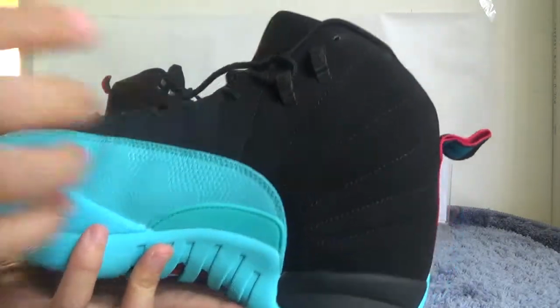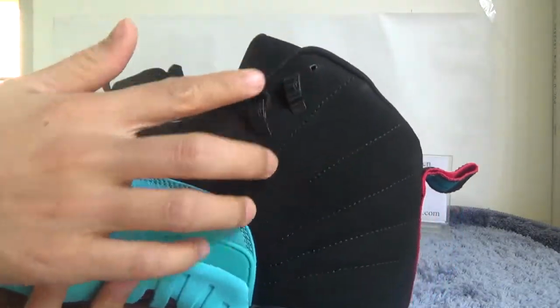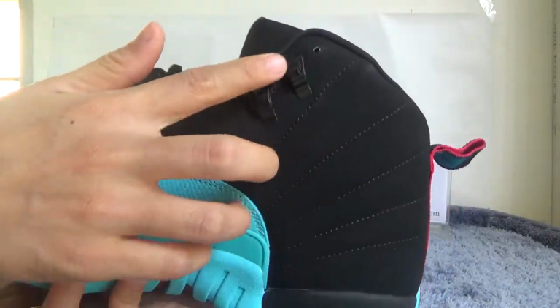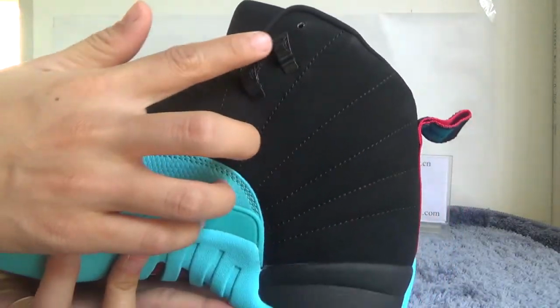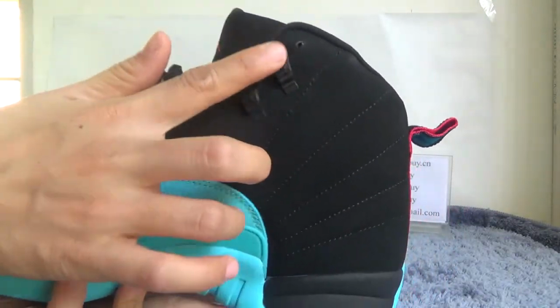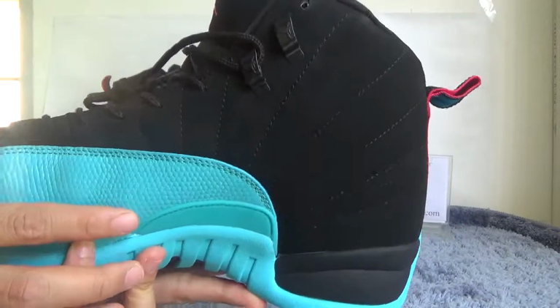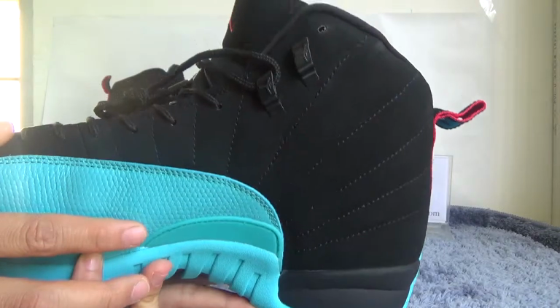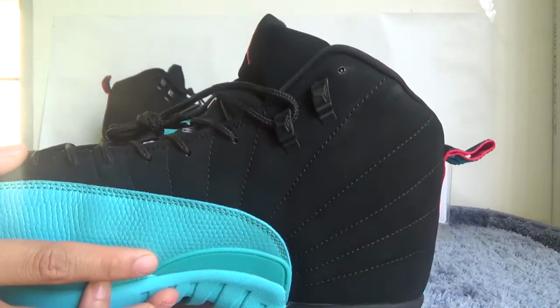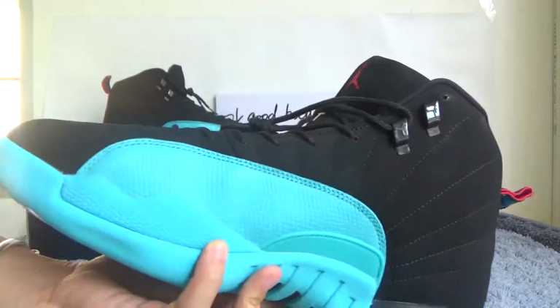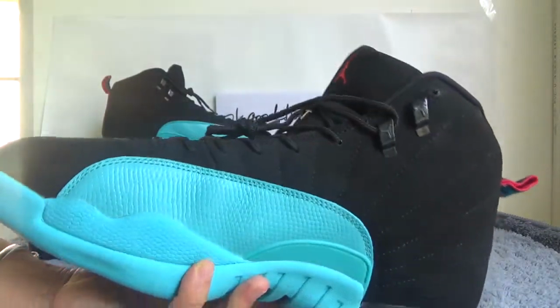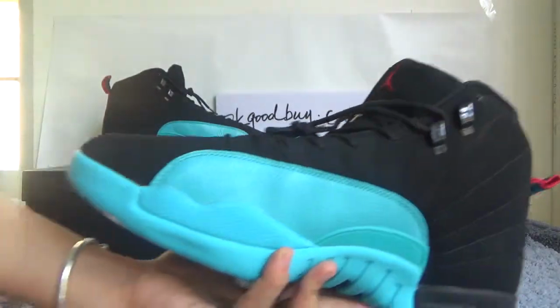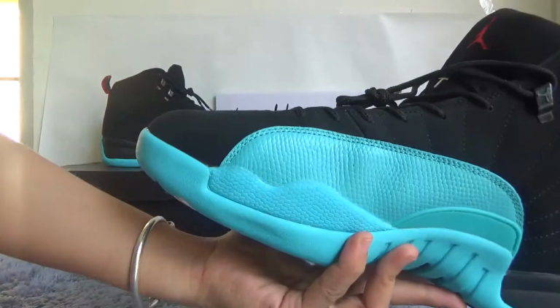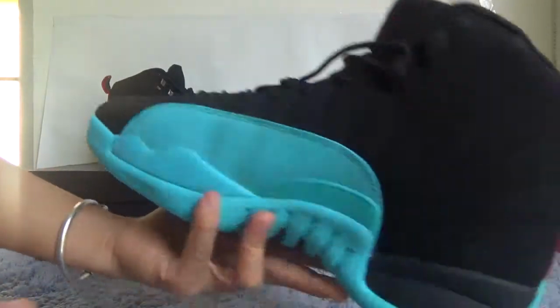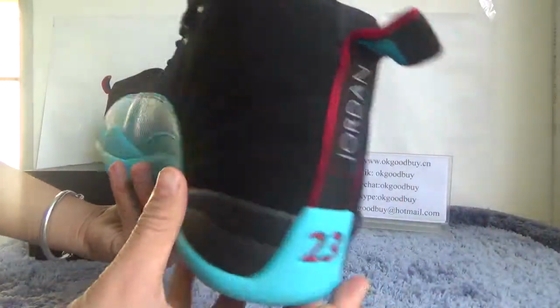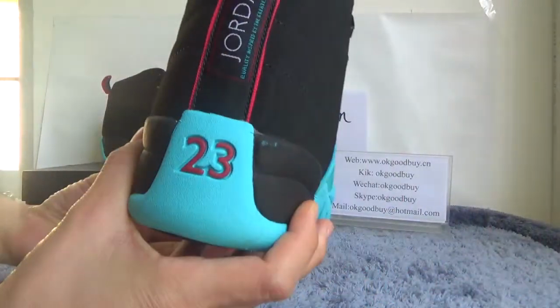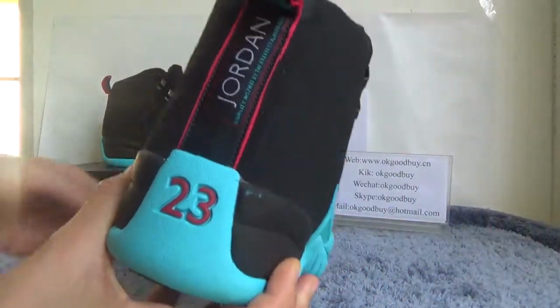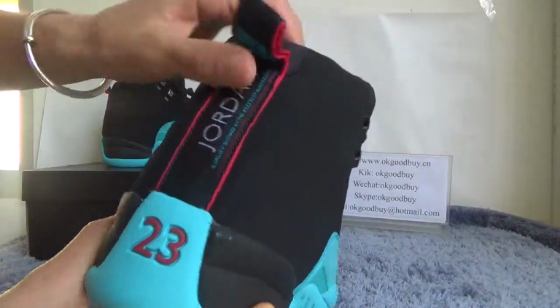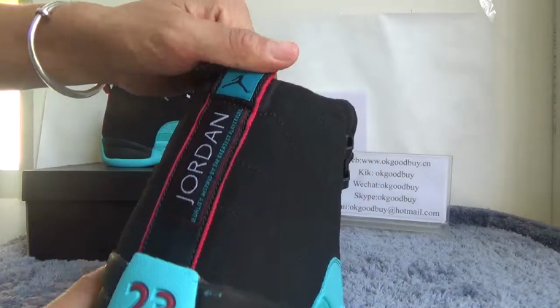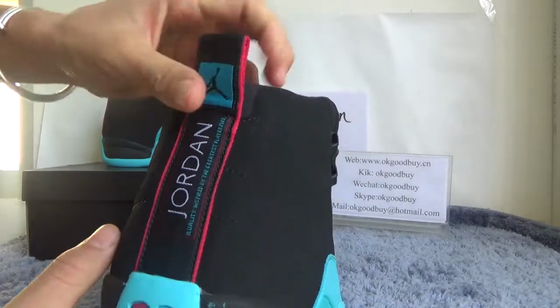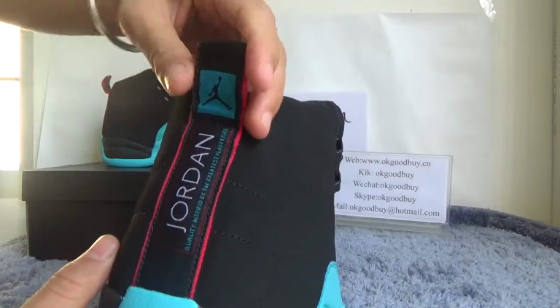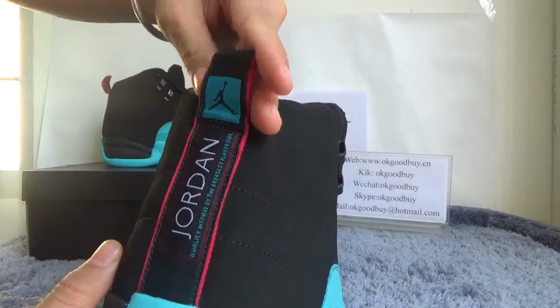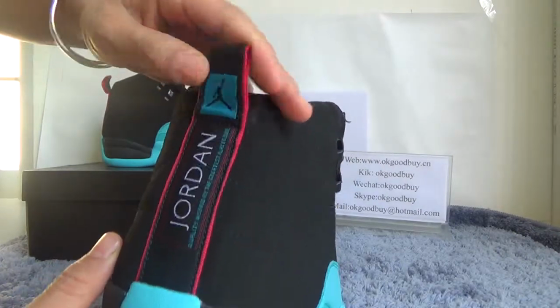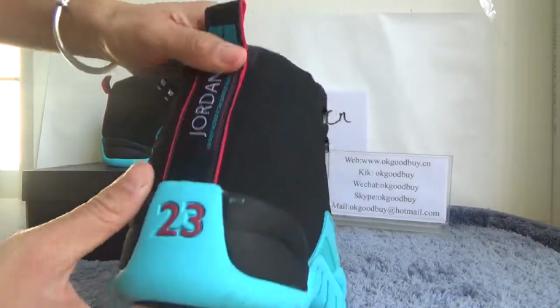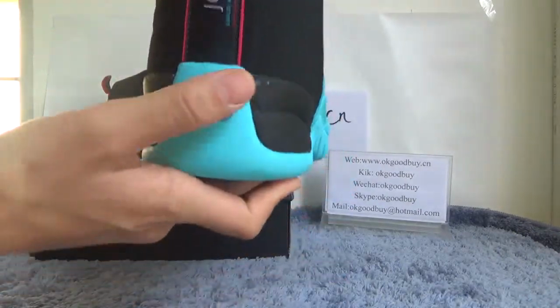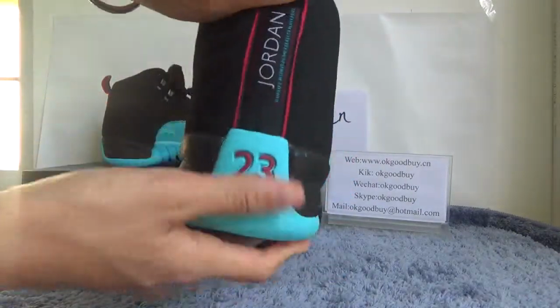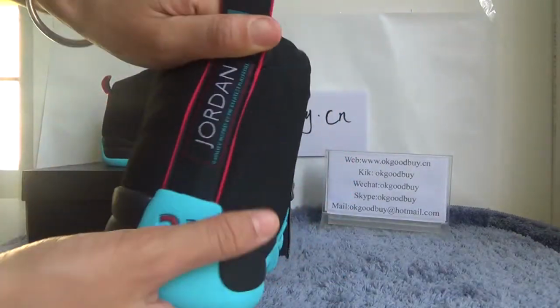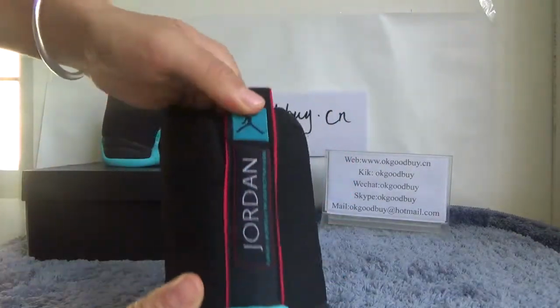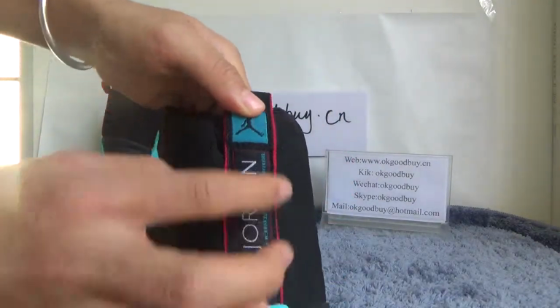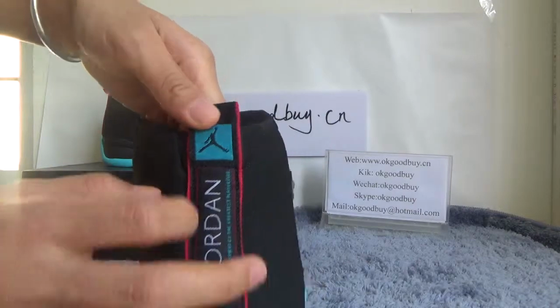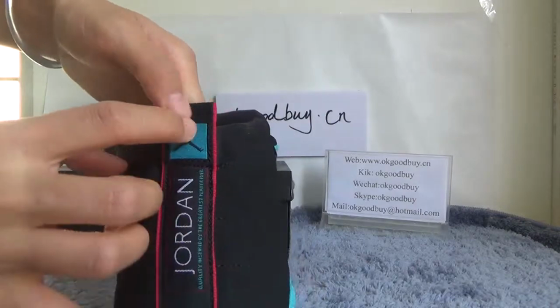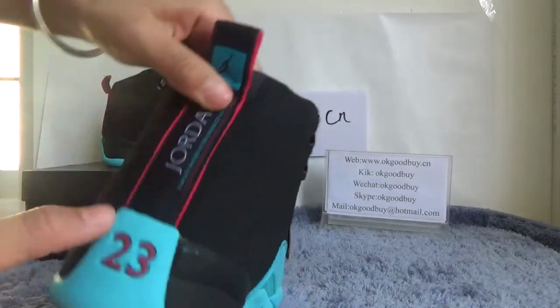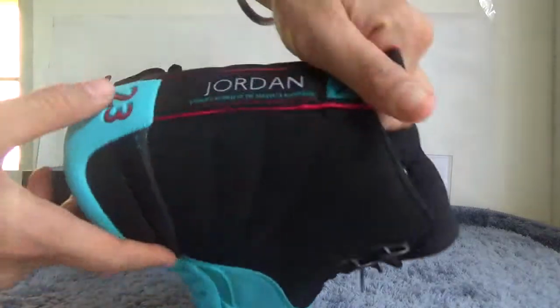Also you have two Jumpman logos. Now turn to the back — back also has two, three Jumpman logos here.